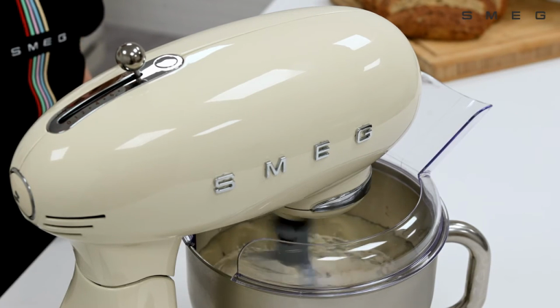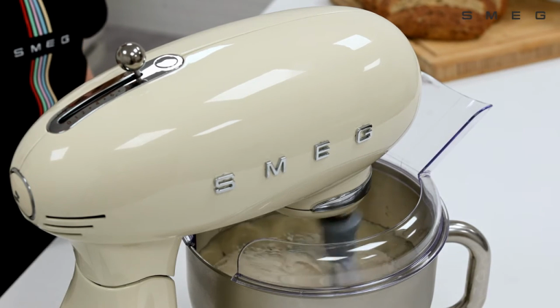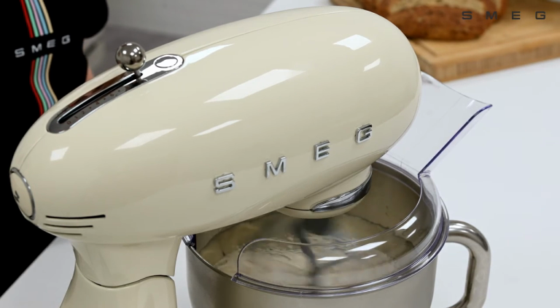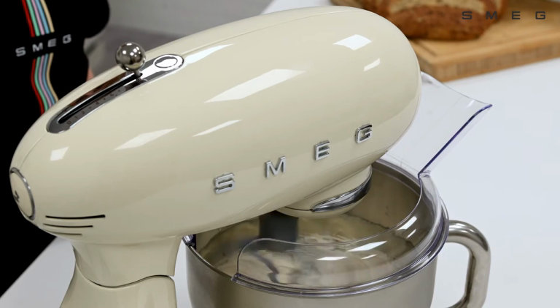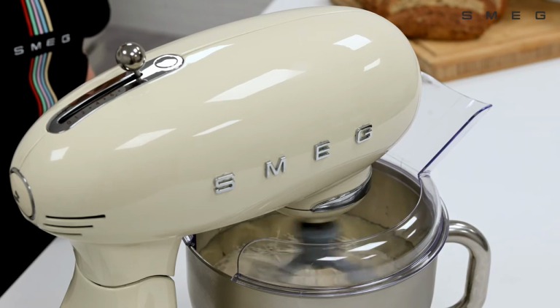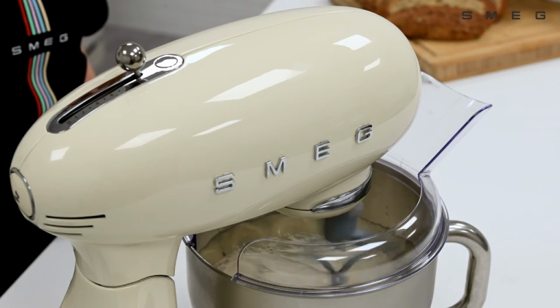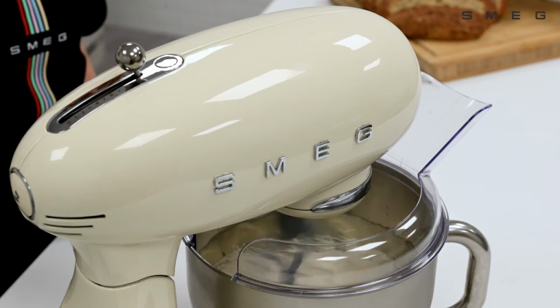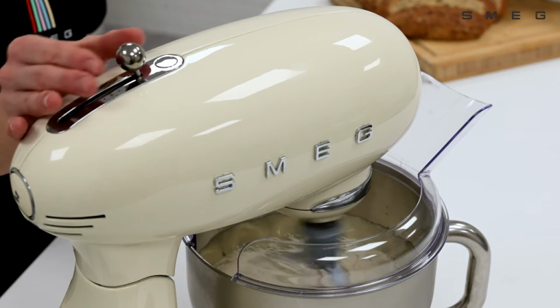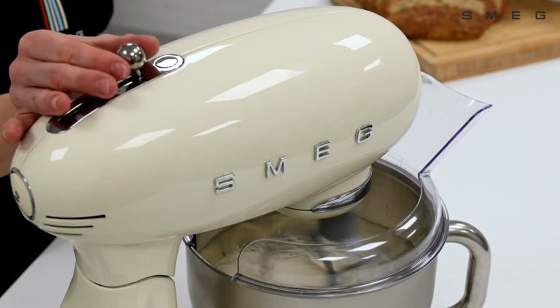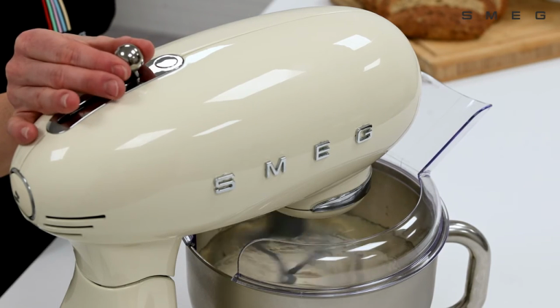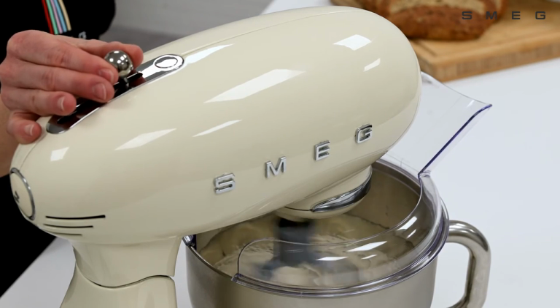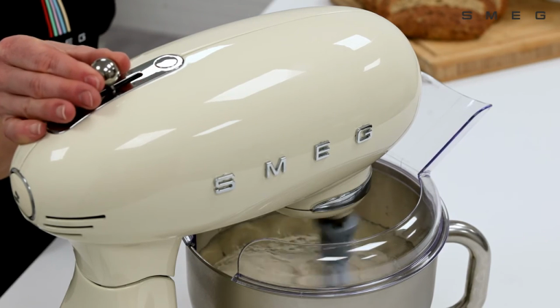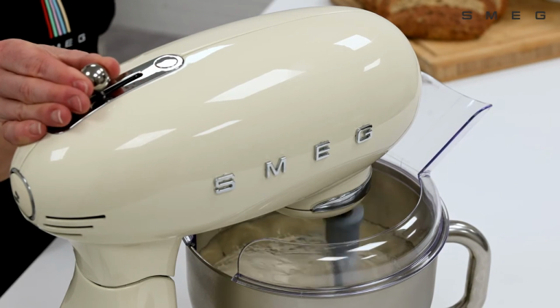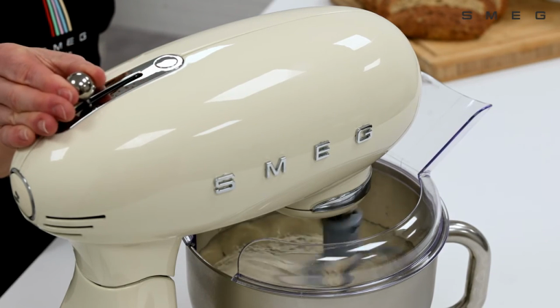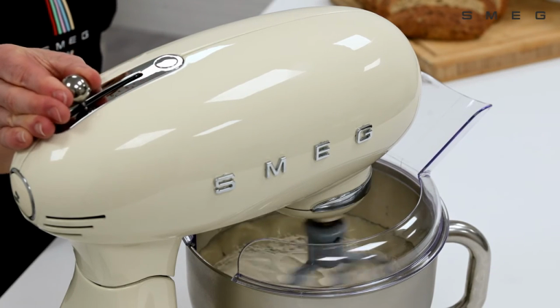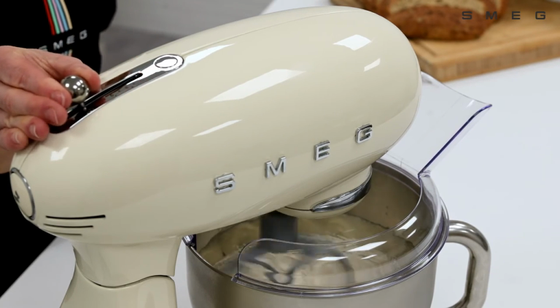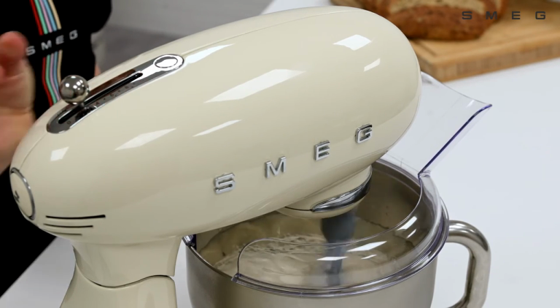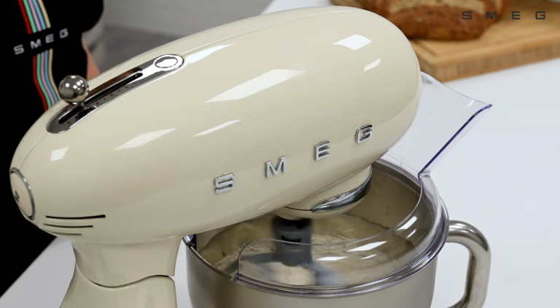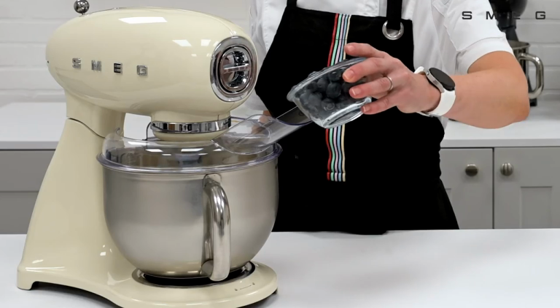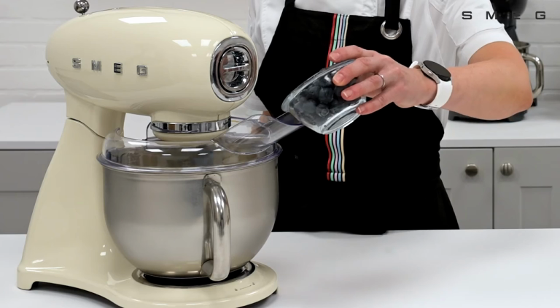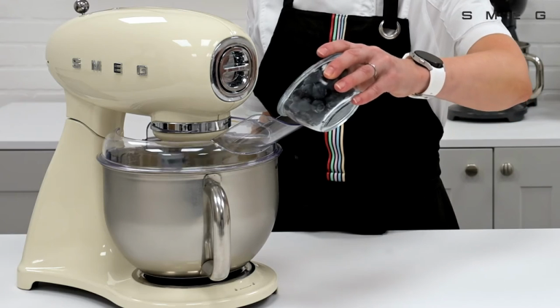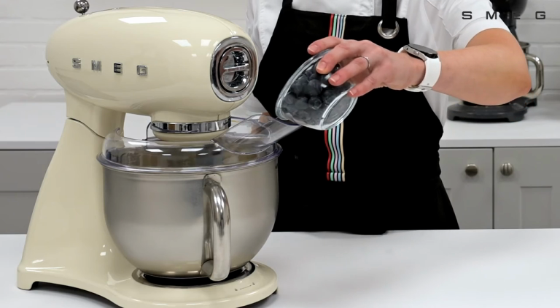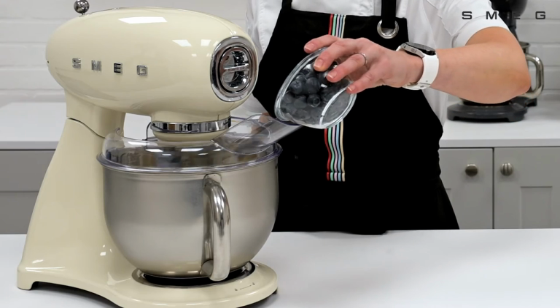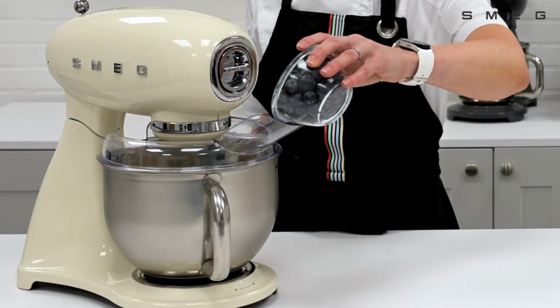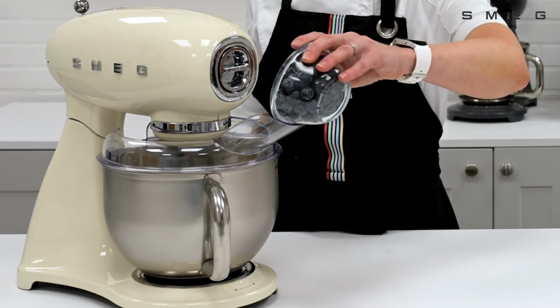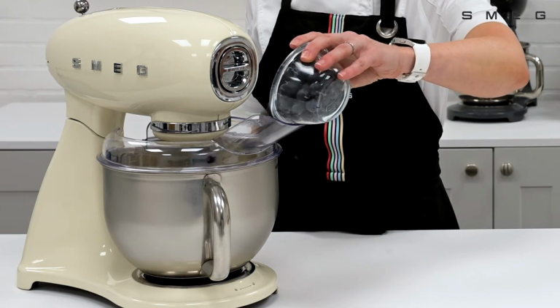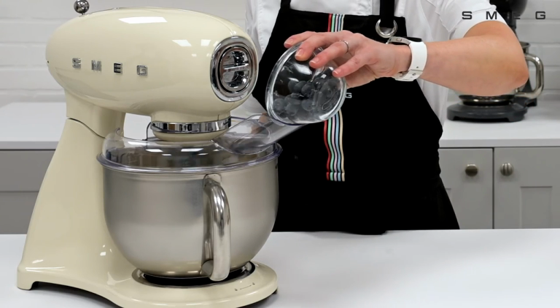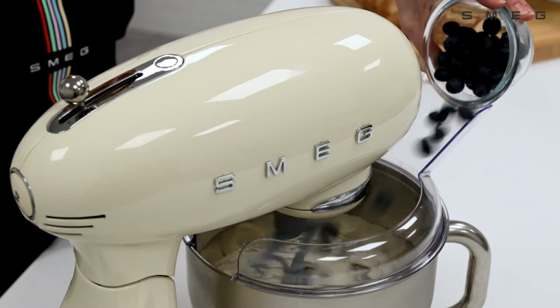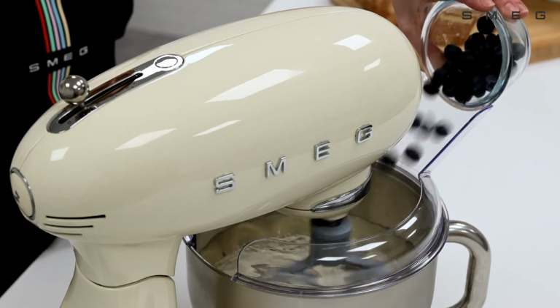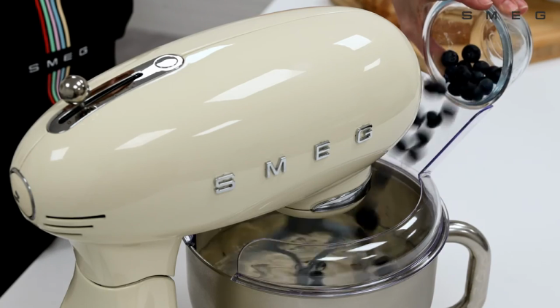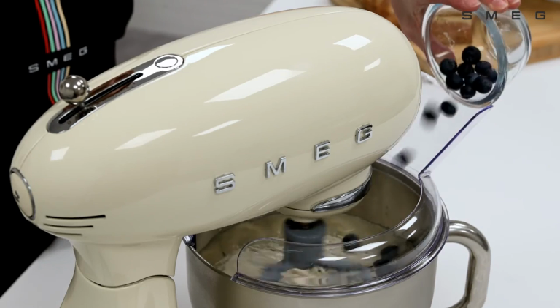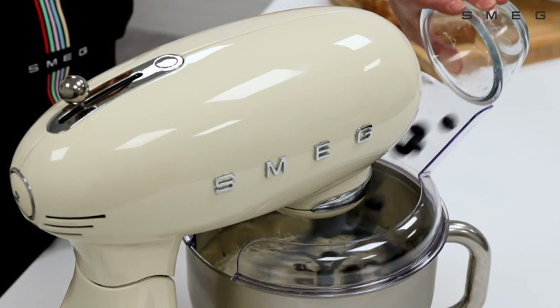Reduce the speed when you add dry or liquid ingredients to stop them splattering, then increase the speed again when they have been mixed. For best results, use the pouring shield provided.